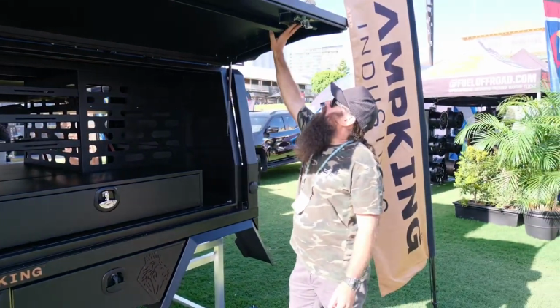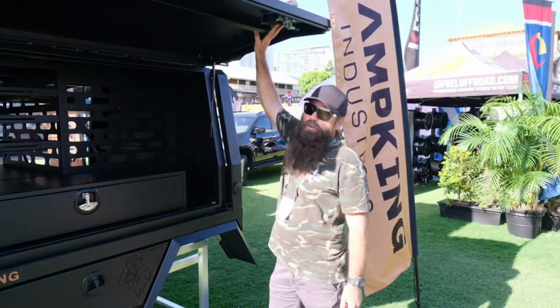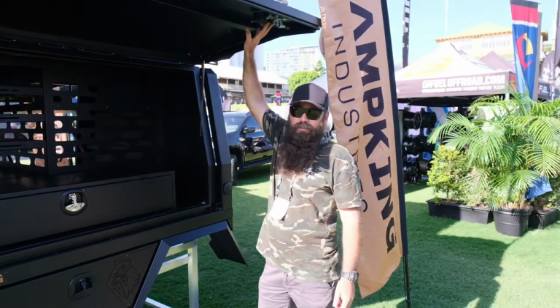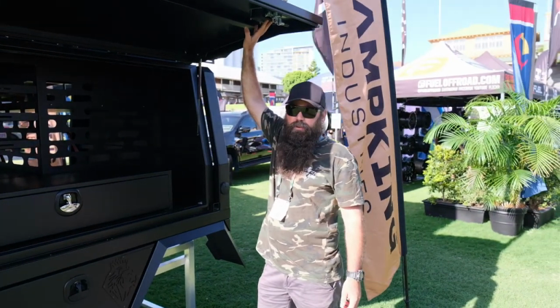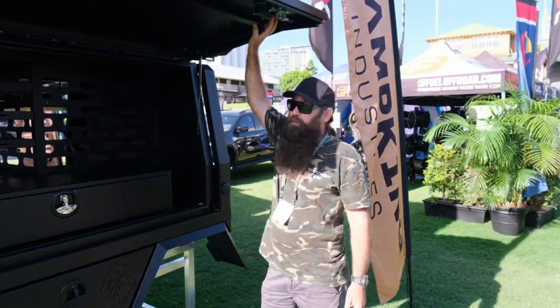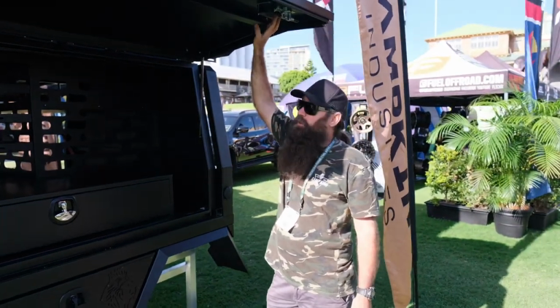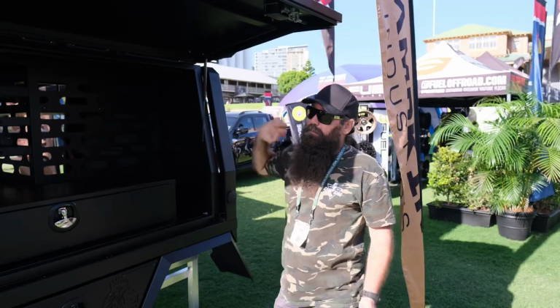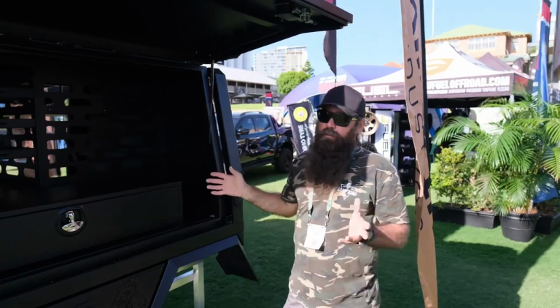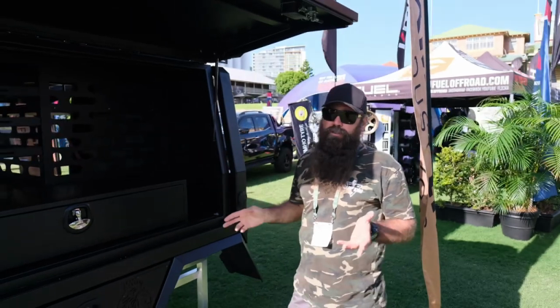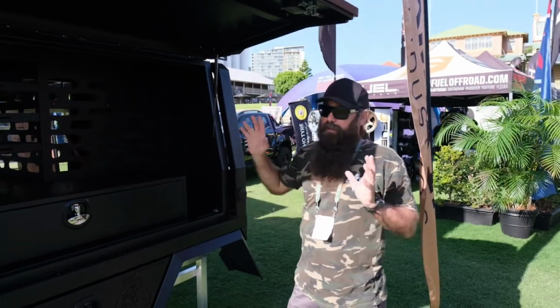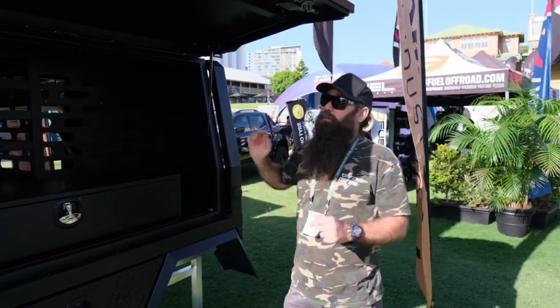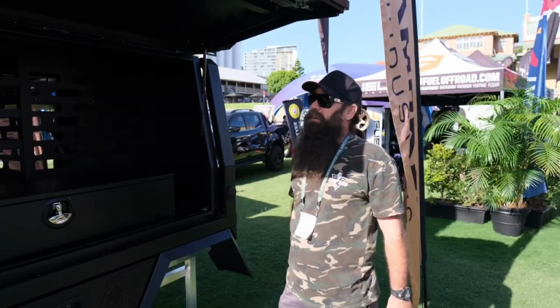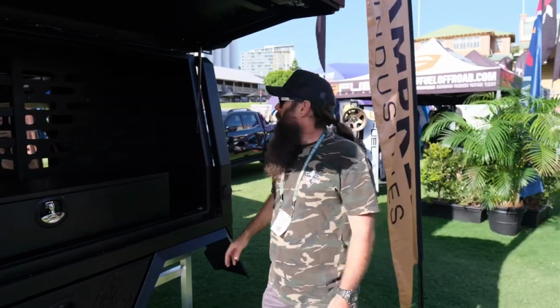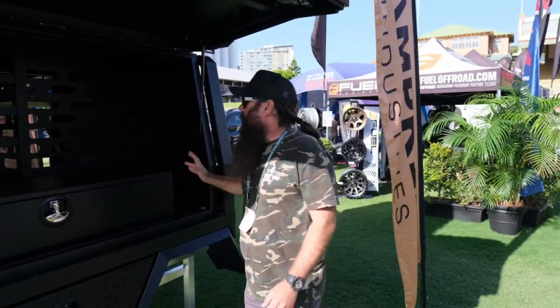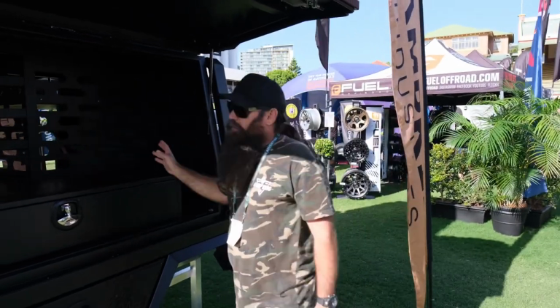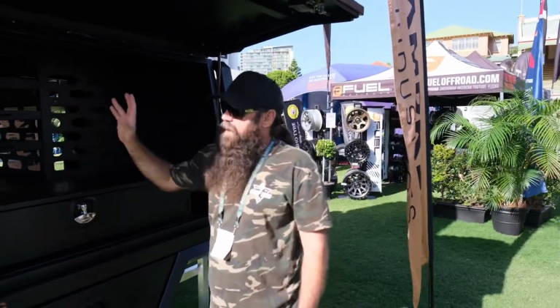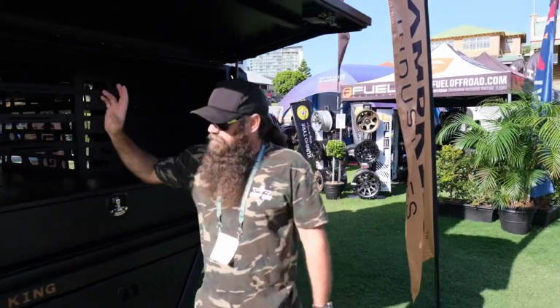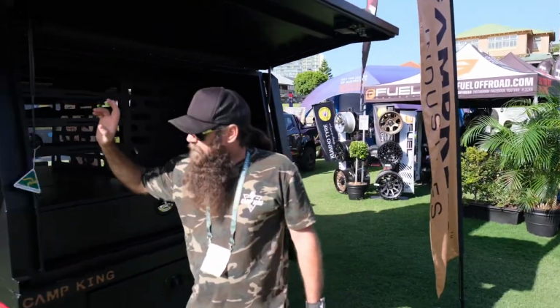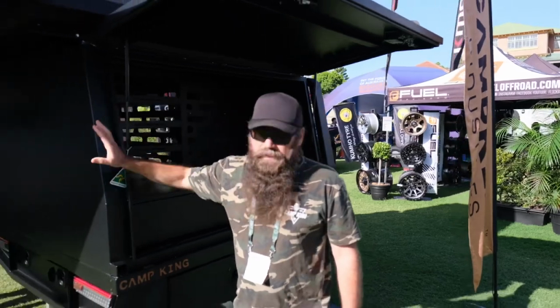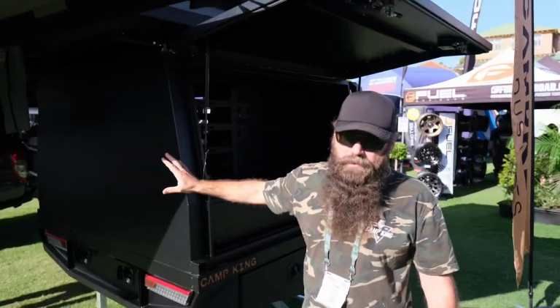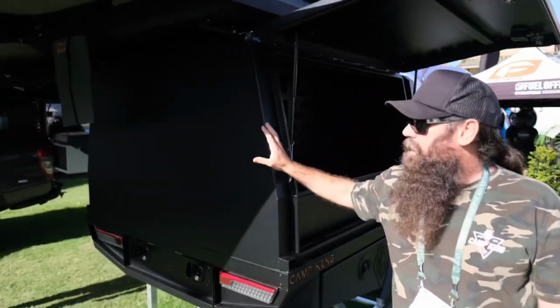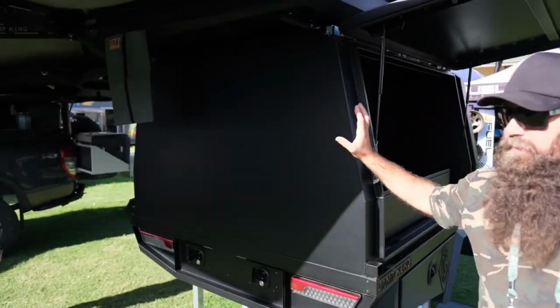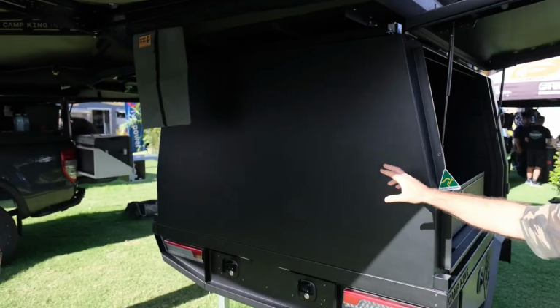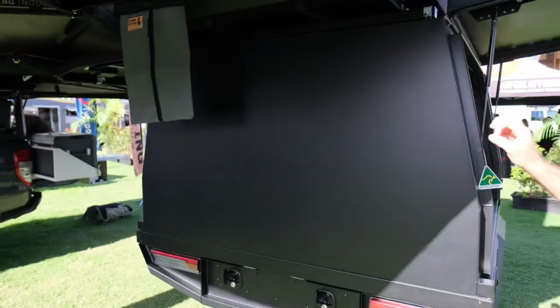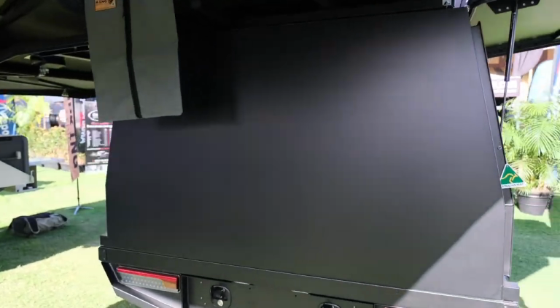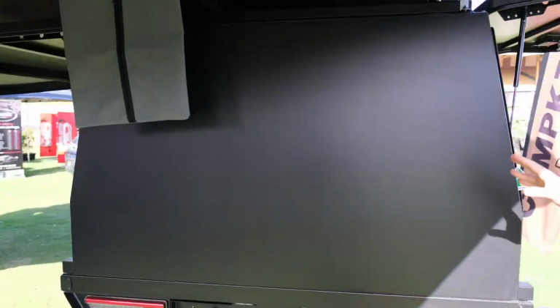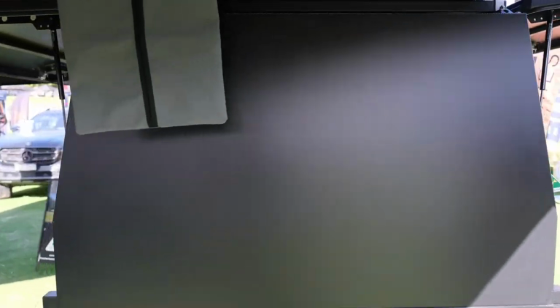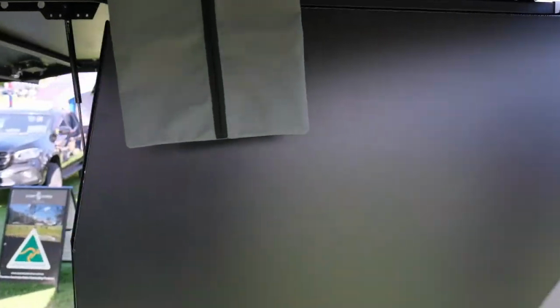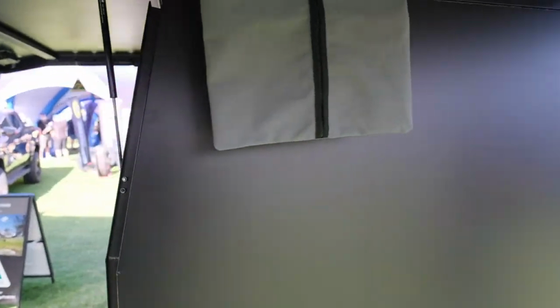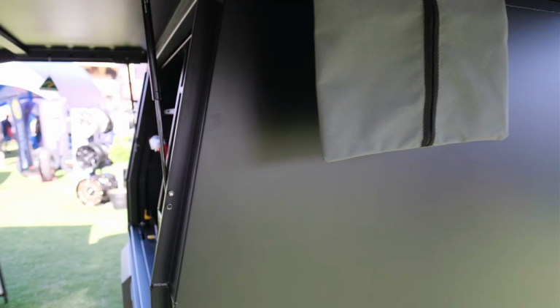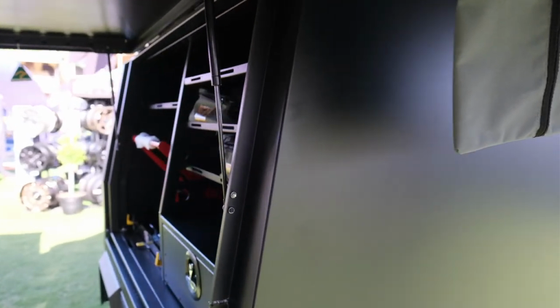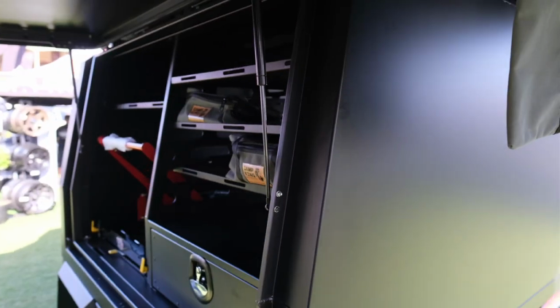Standard locks come with your central locking setup. We don't commission them but they're all ready to go. You can also mount jerry cans, your spare wheel carriers, ladders, anything like that.